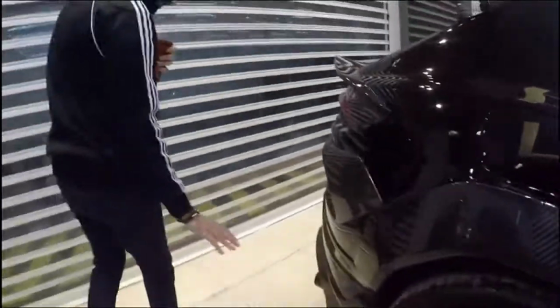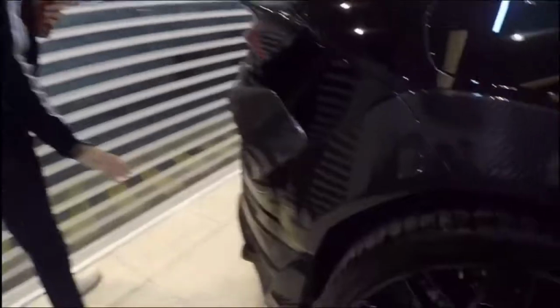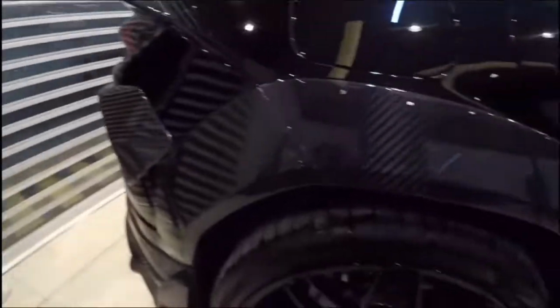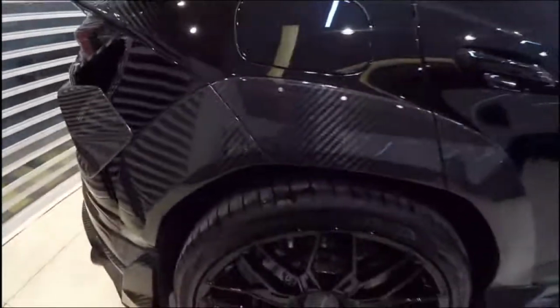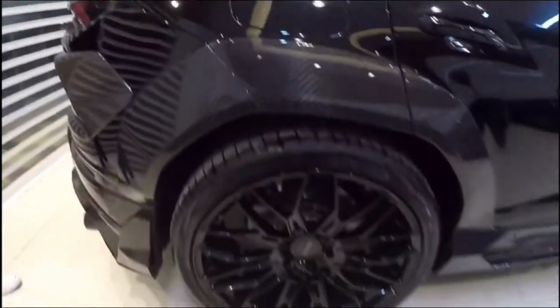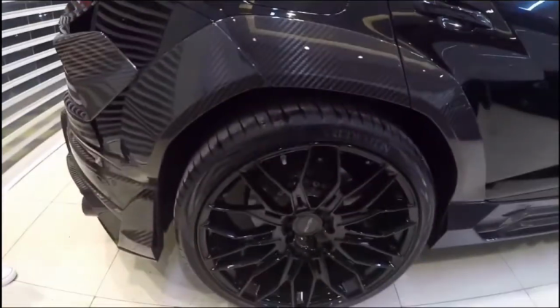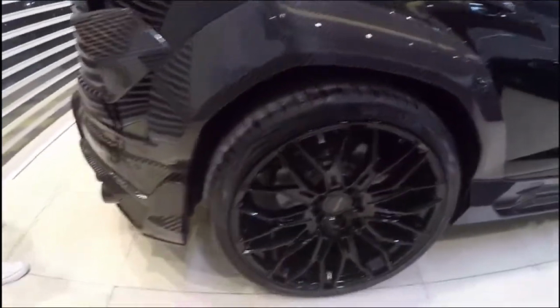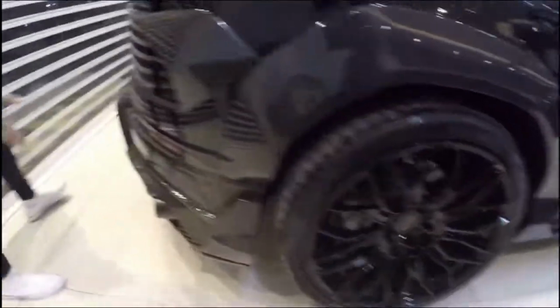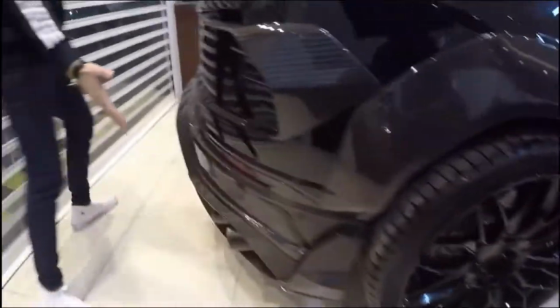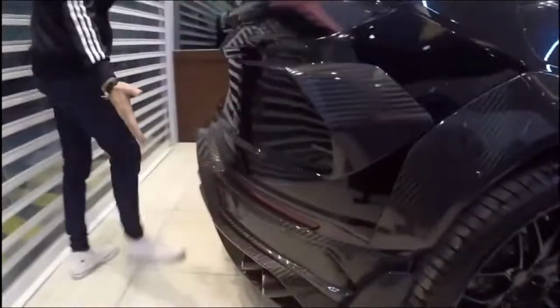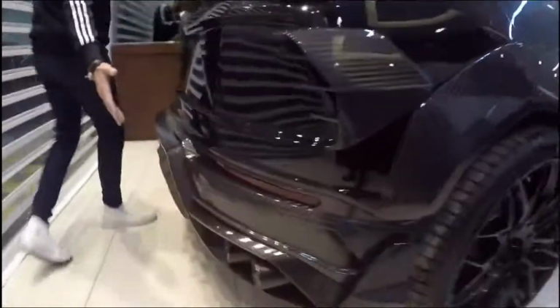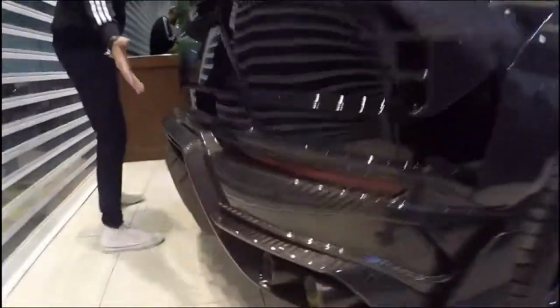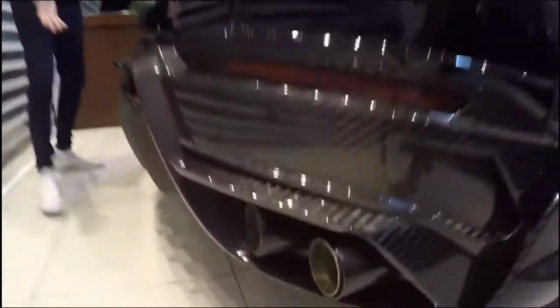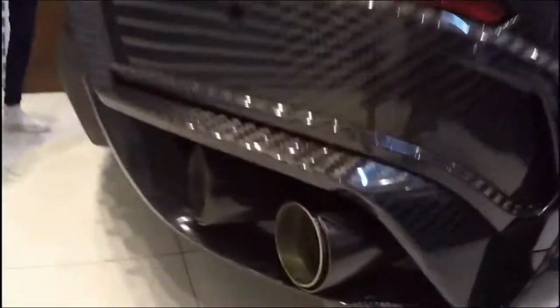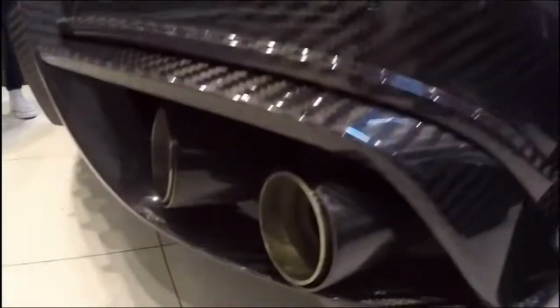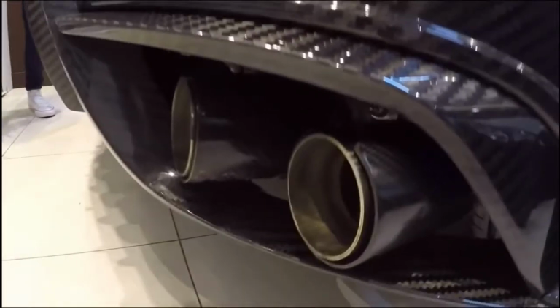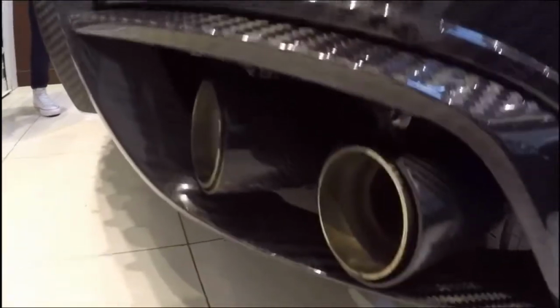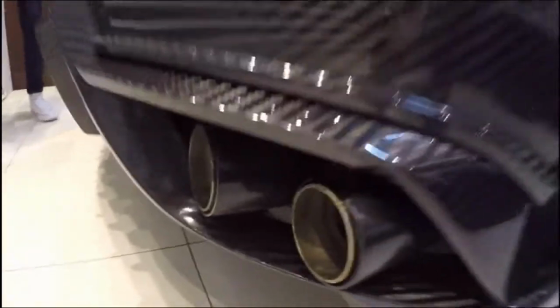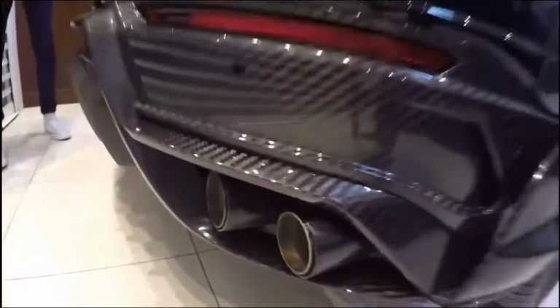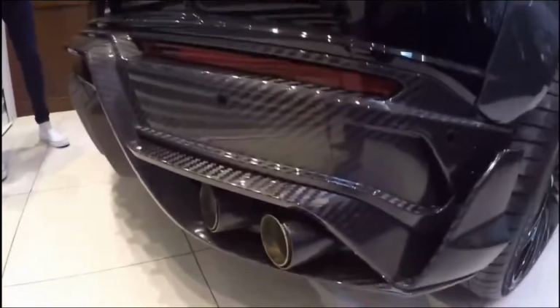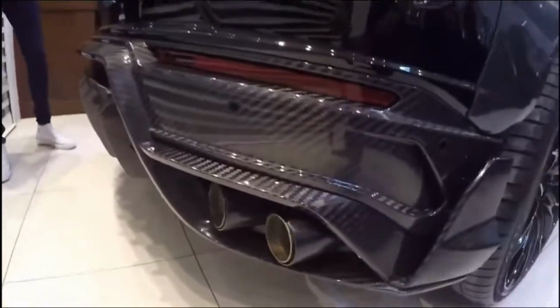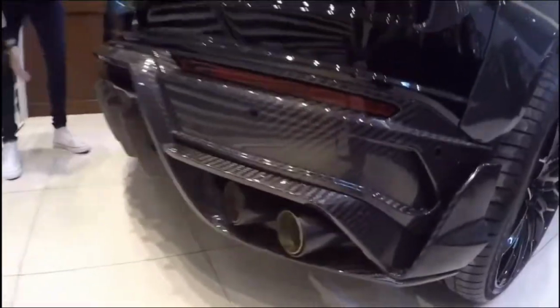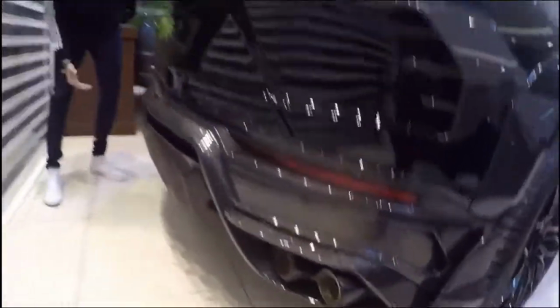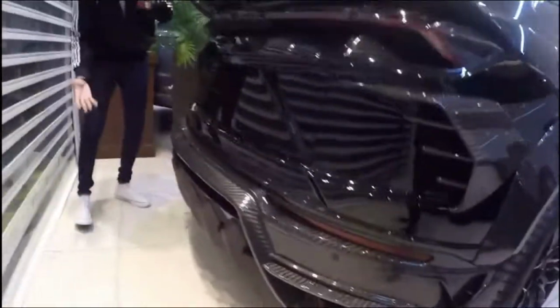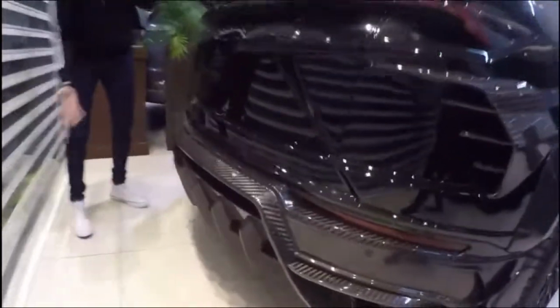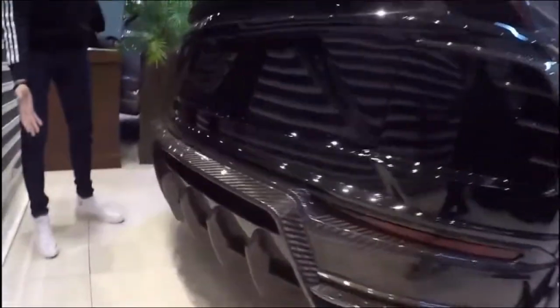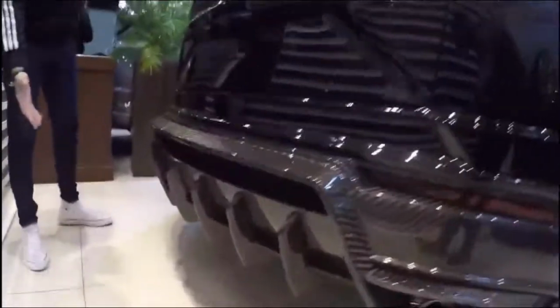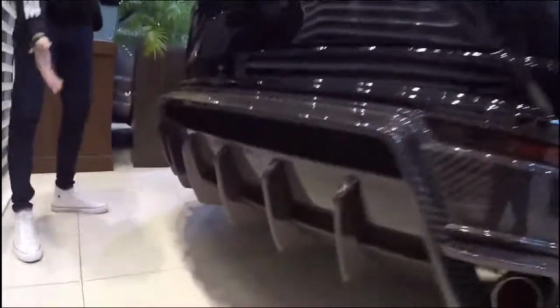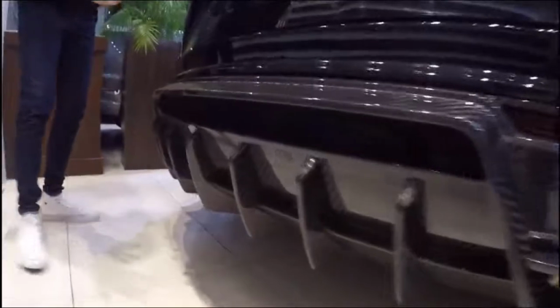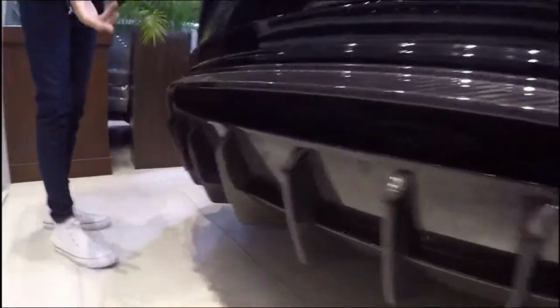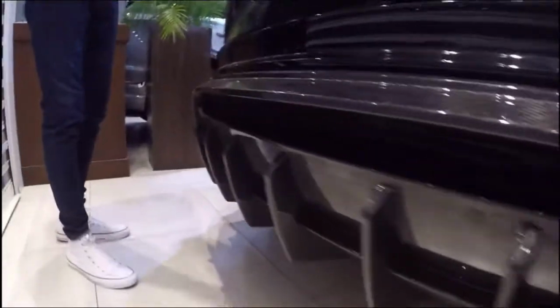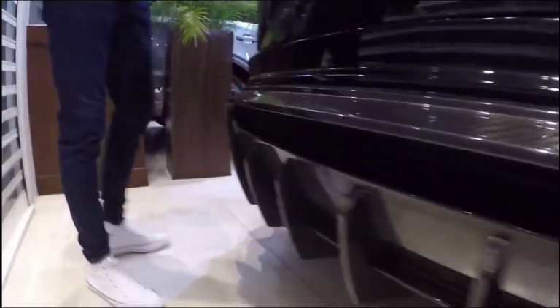It's a fuel engine car for sure. See how aggressive the back is — it's a jet, it's not a car, it's a jet, I swear. See how many spoilers you have.